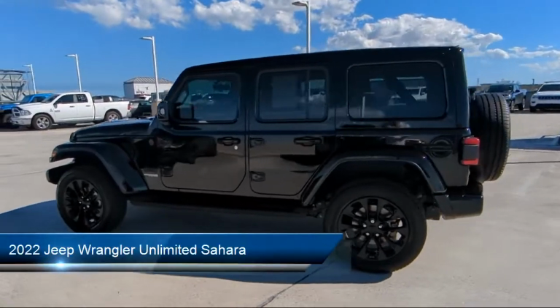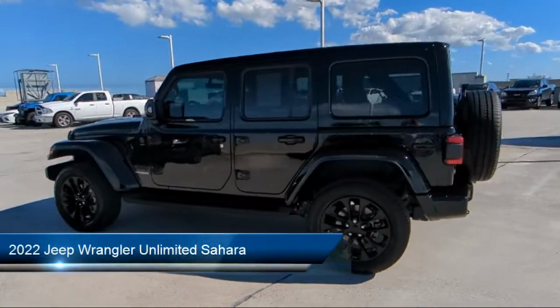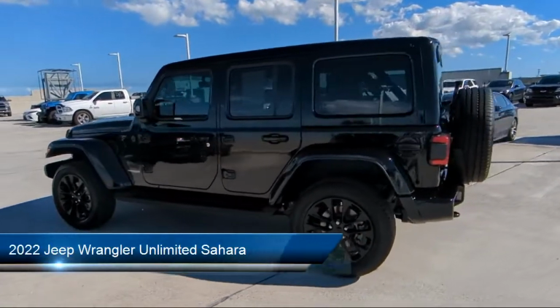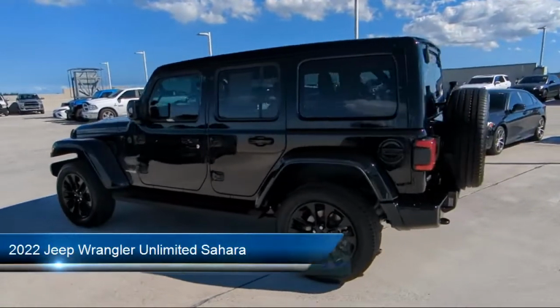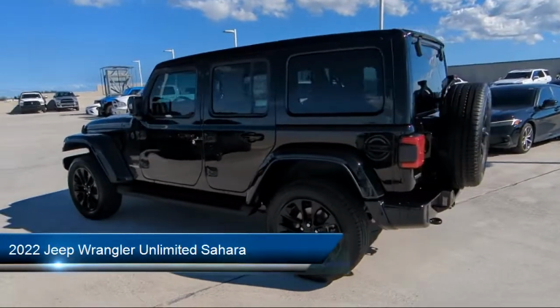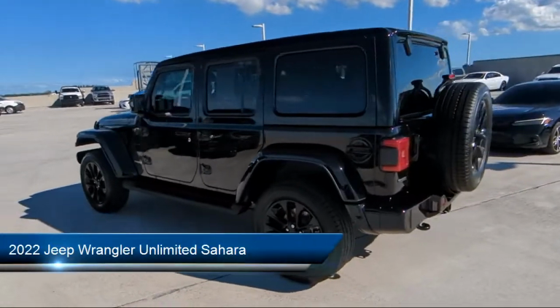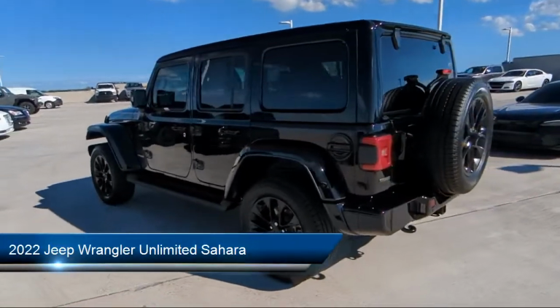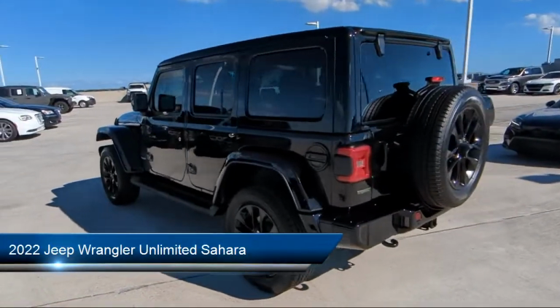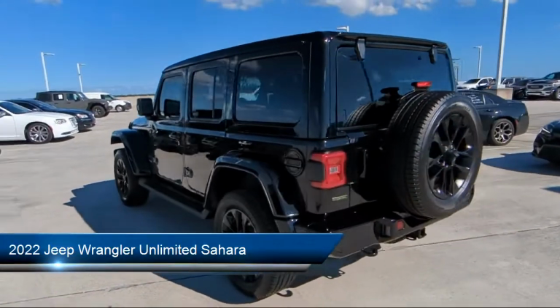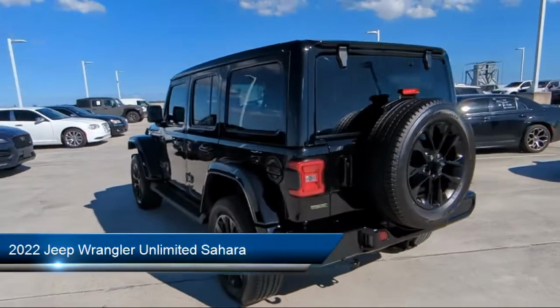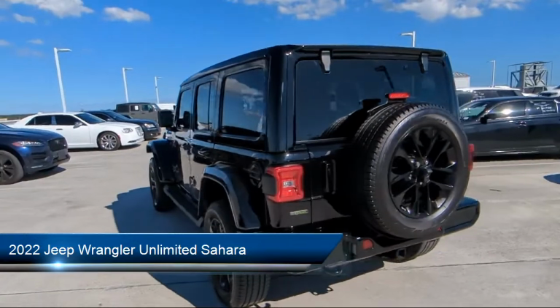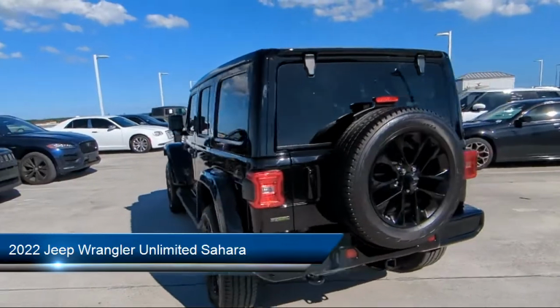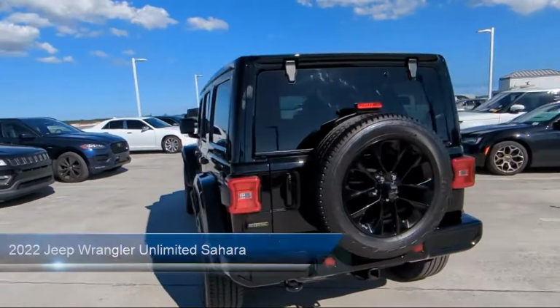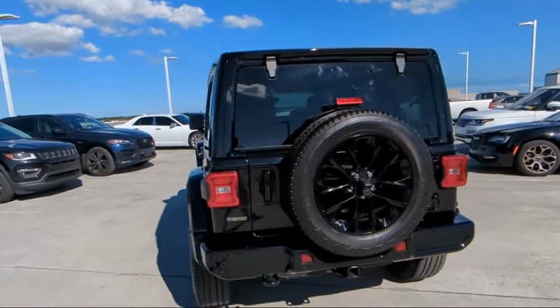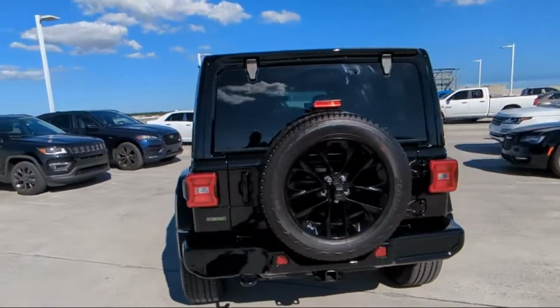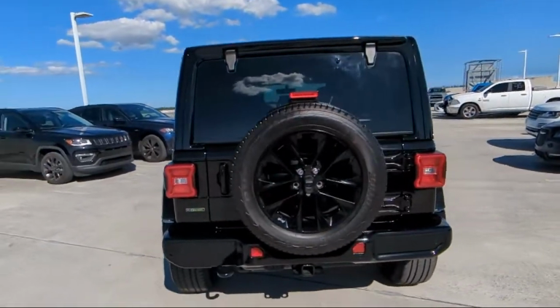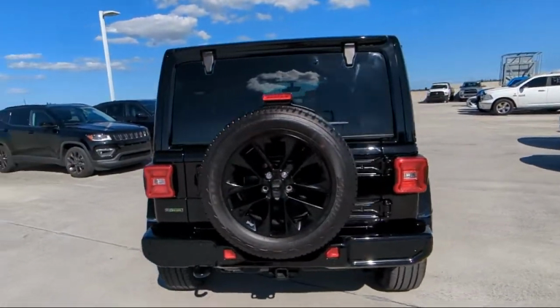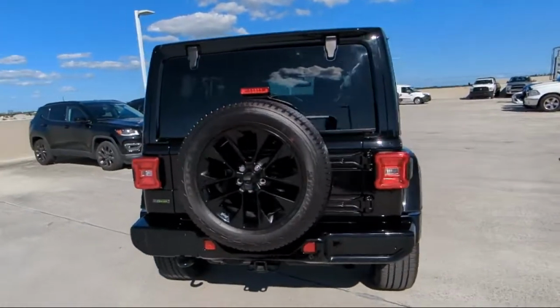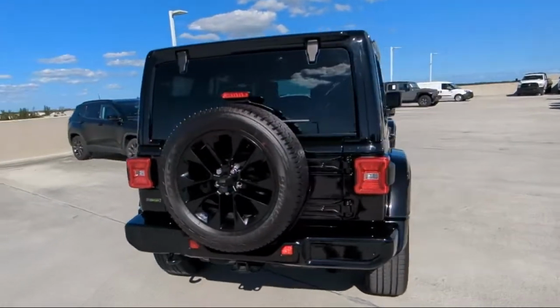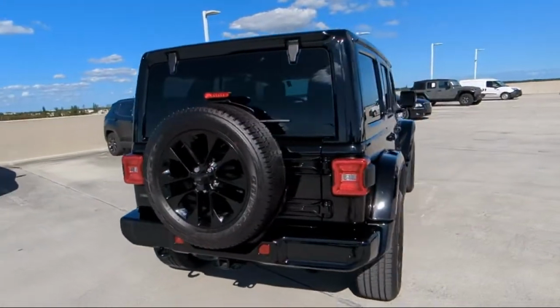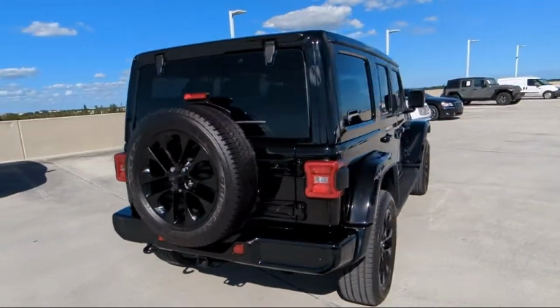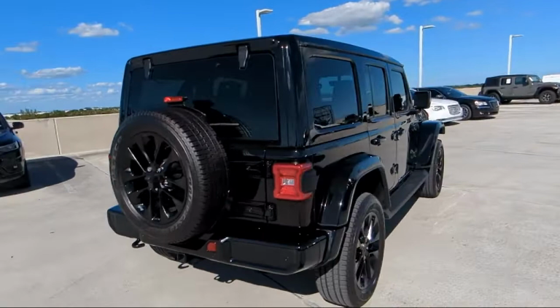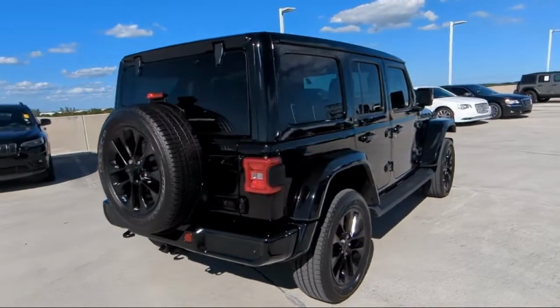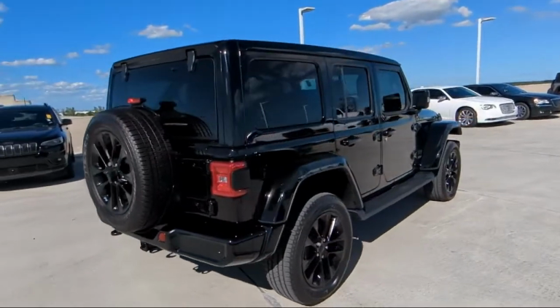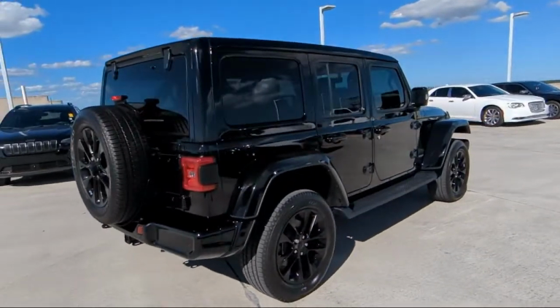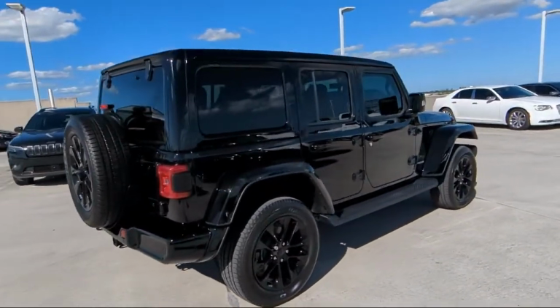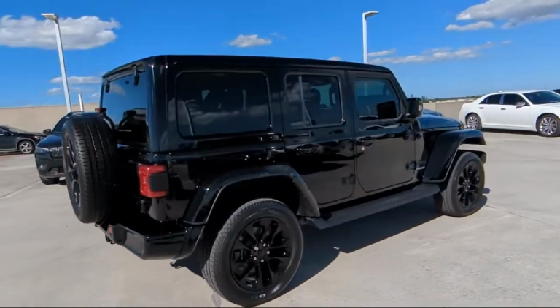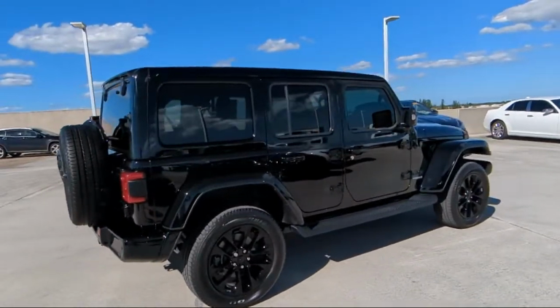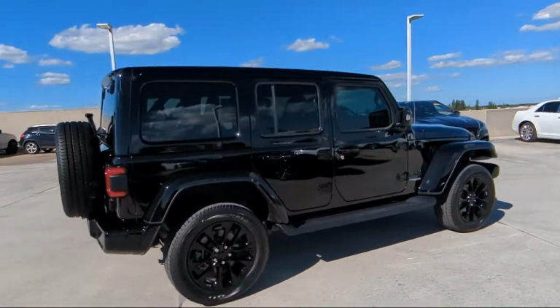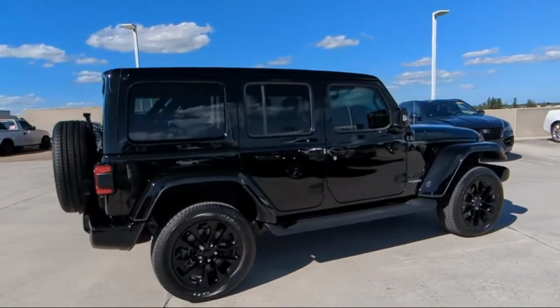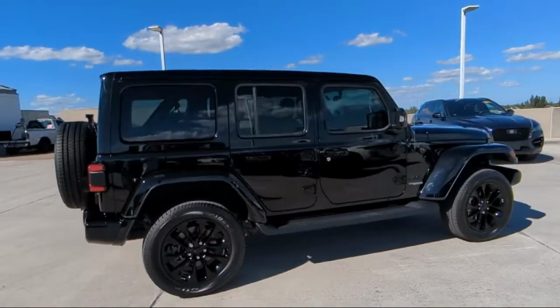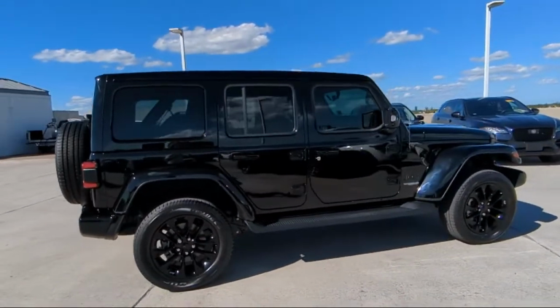It comes equipped with navigation, leather steering wheel with auto tilt-away, front LED fog lamps, 7 and 4 pin wiring harness, heated door mirrors, remote start system, and keyless entry.